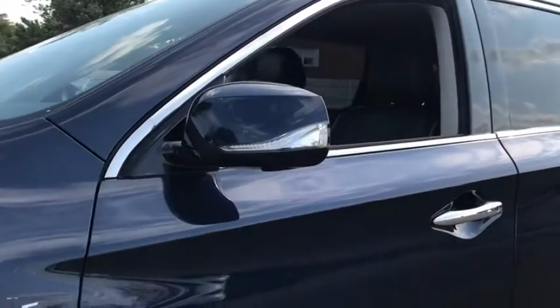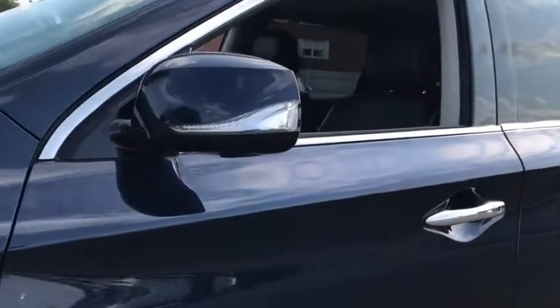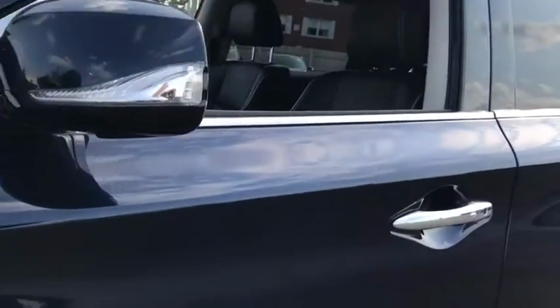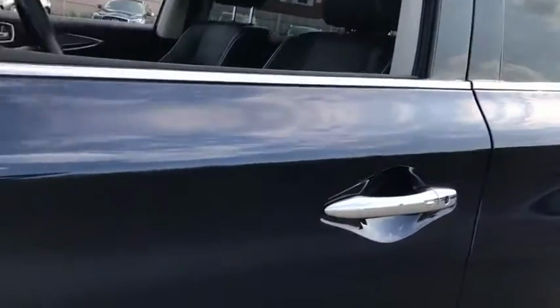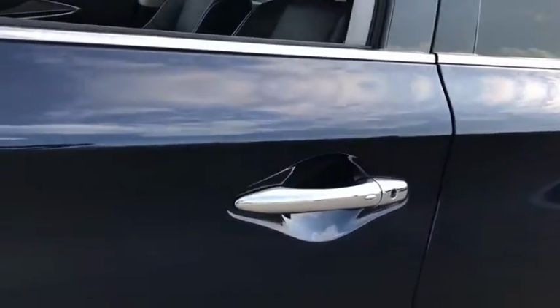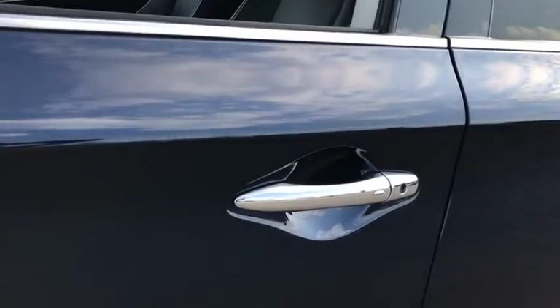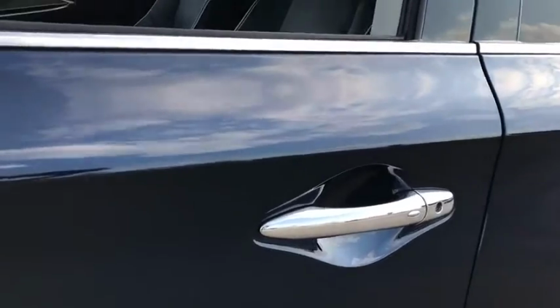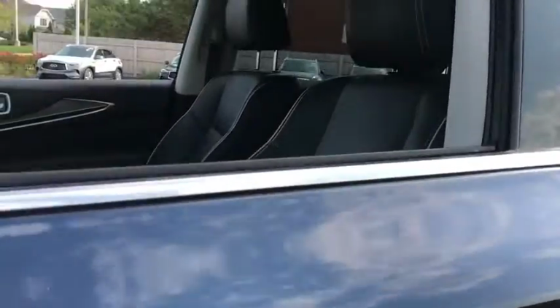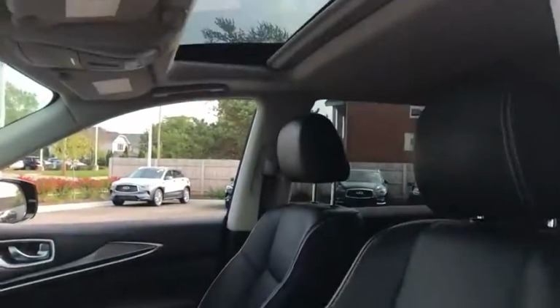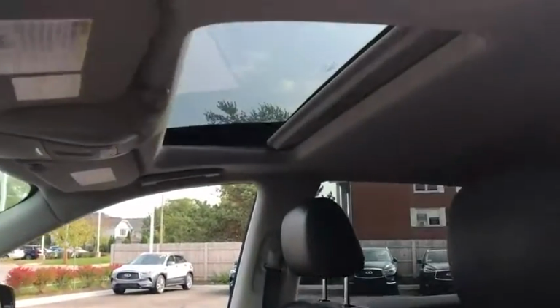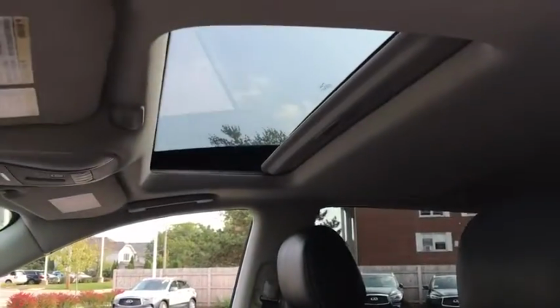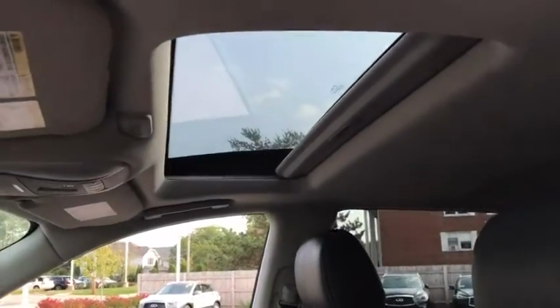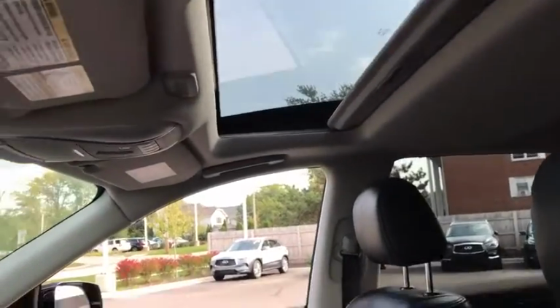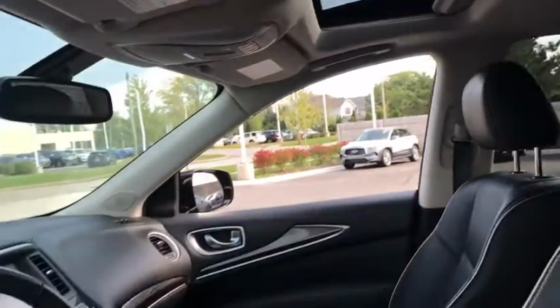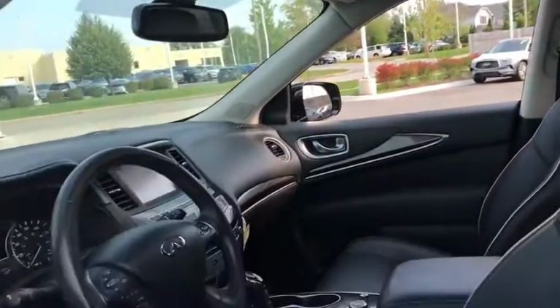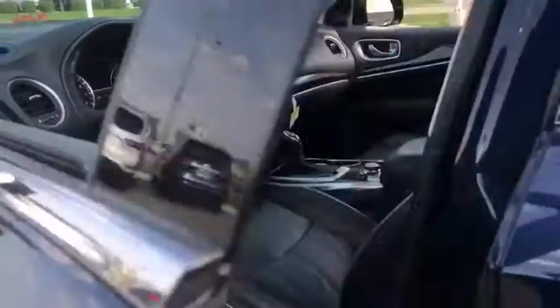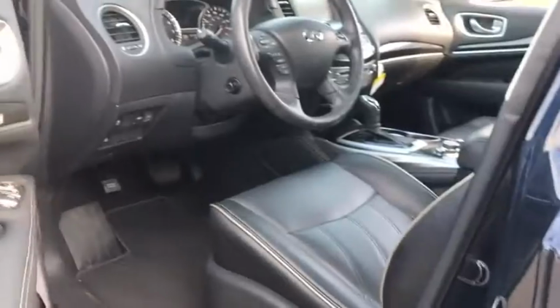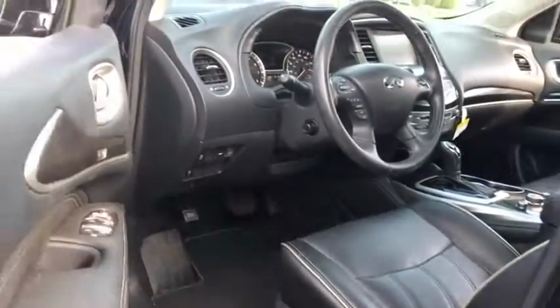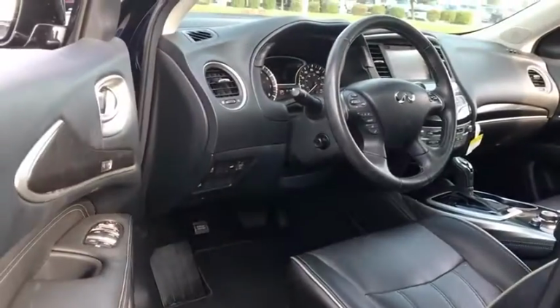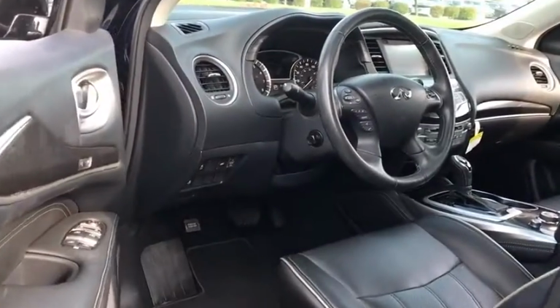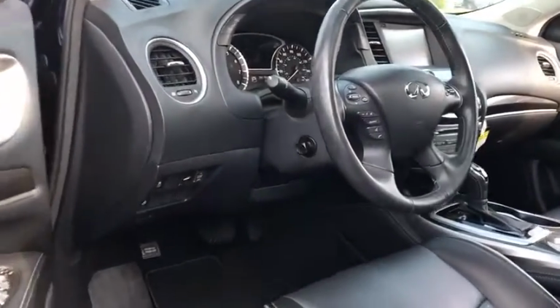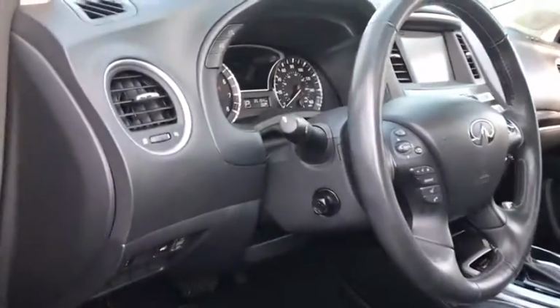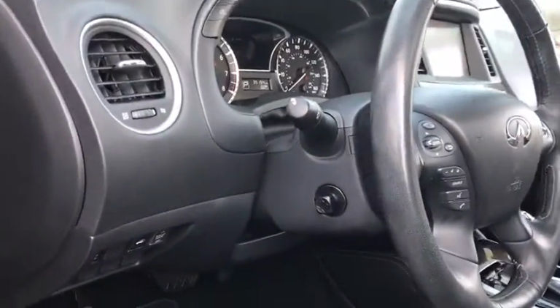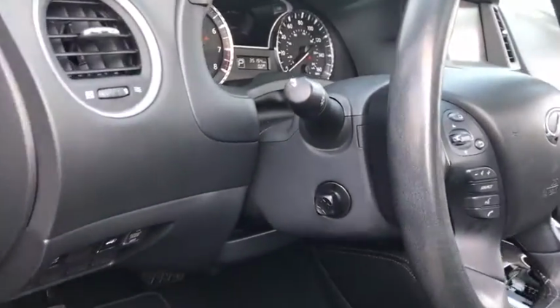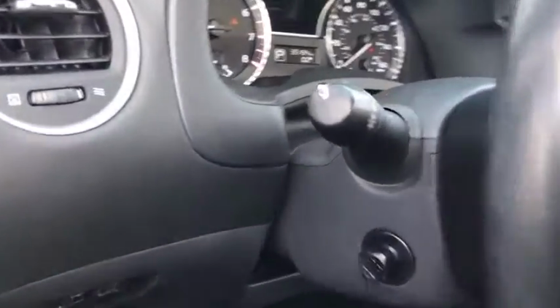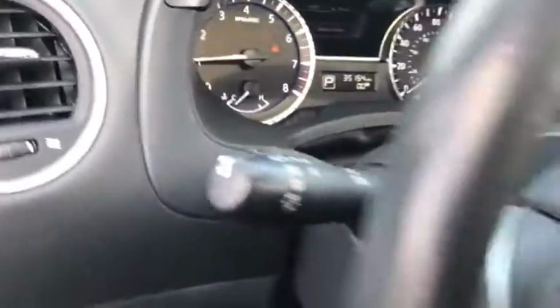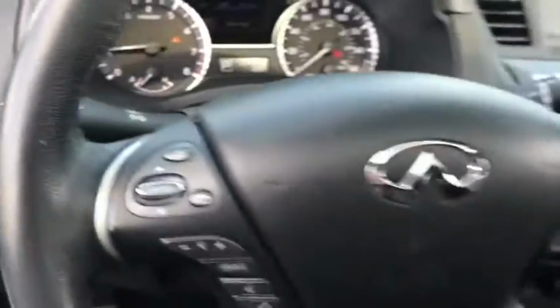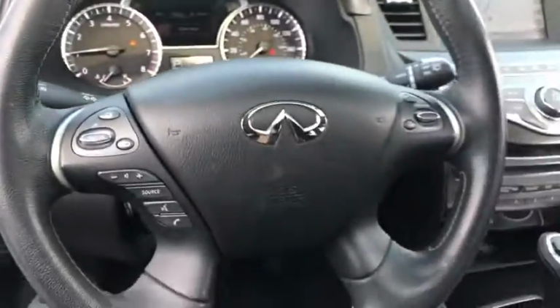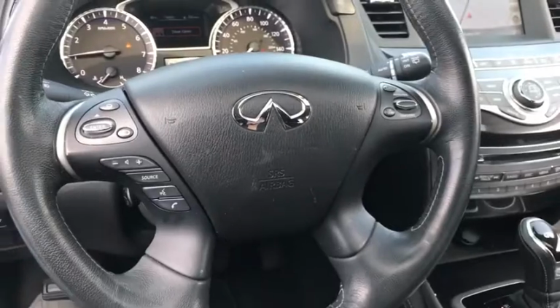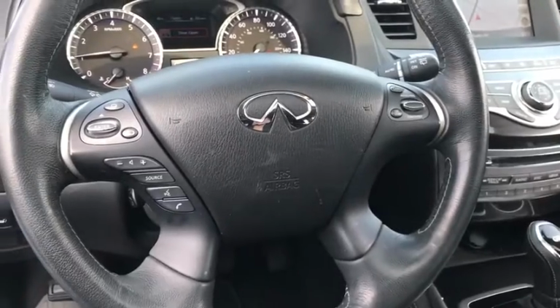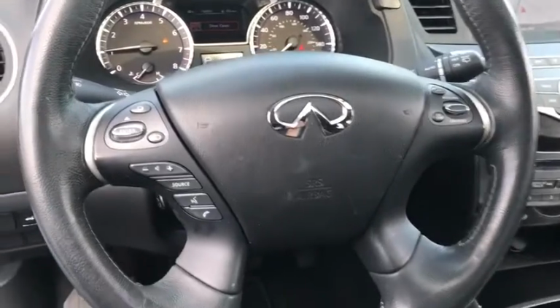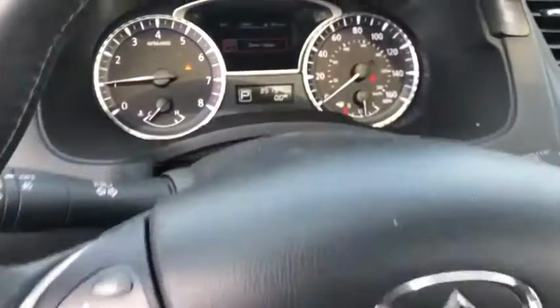This vehicle has less than 35,000 miles. Here are some of this vehicle's great options: power passenger seat, power liftgate, navigation system, traction control, remote engine start, dual airbags, leather-wrapped steering wheel.